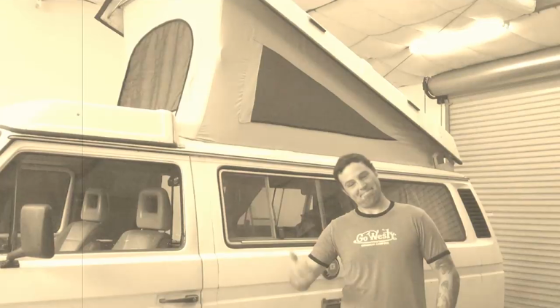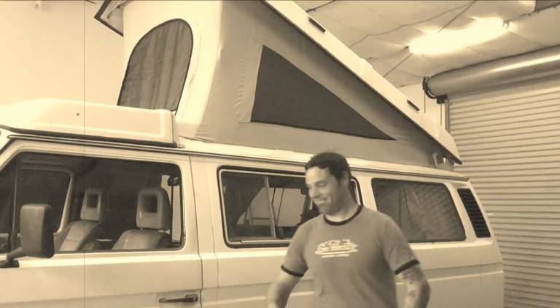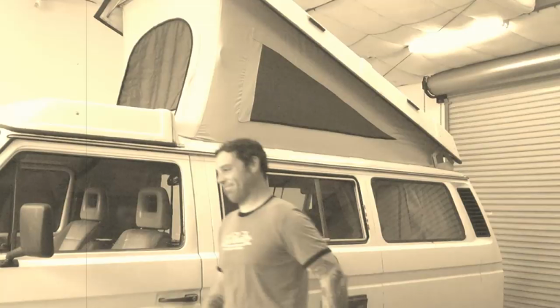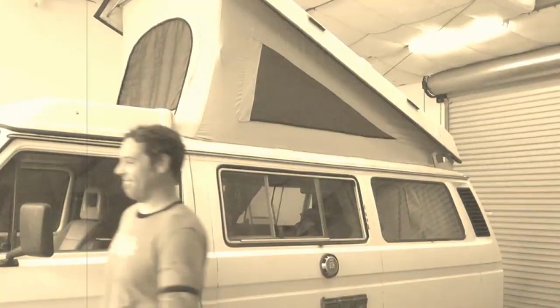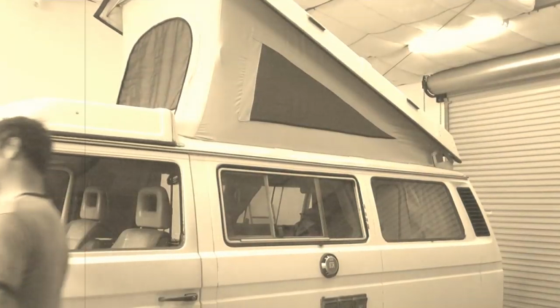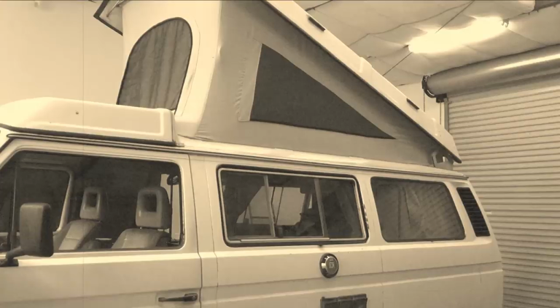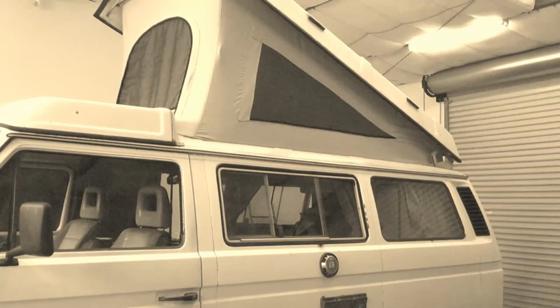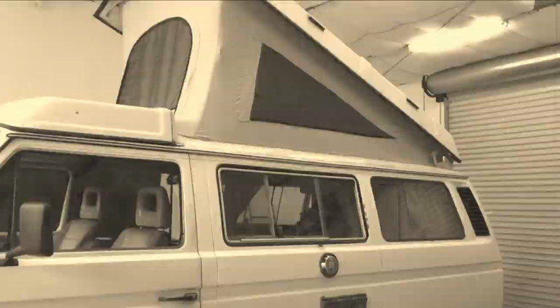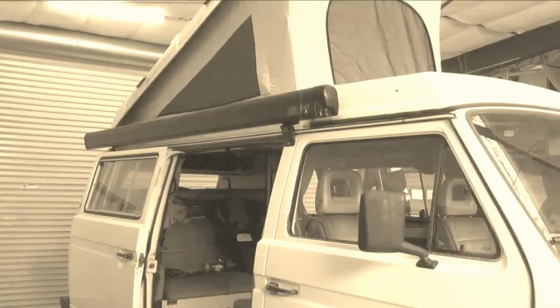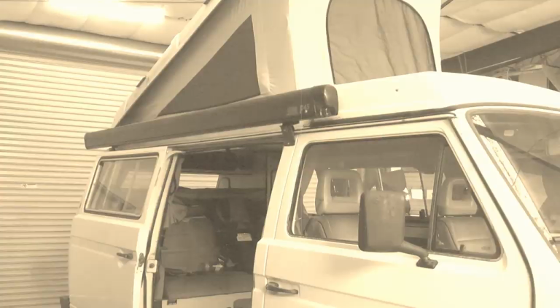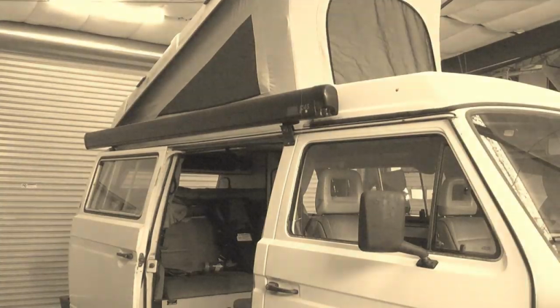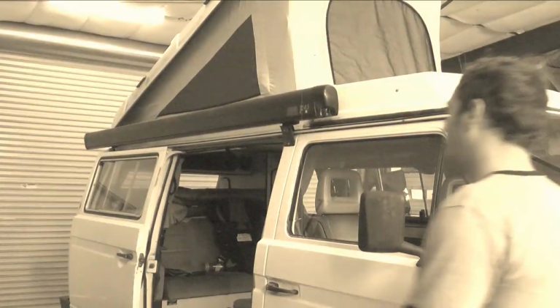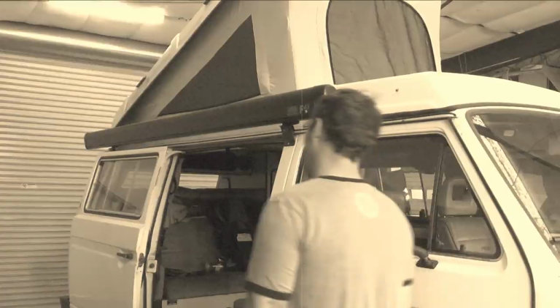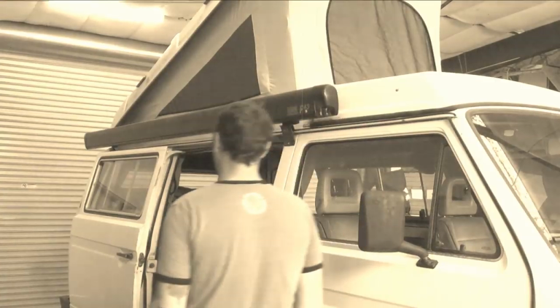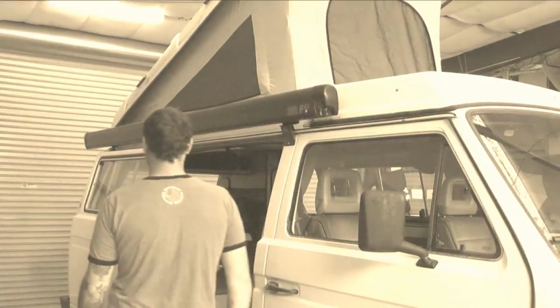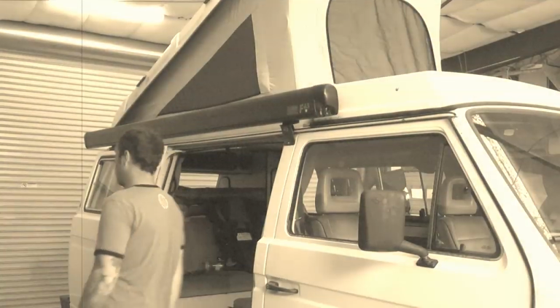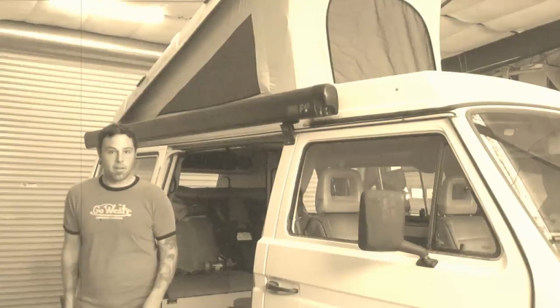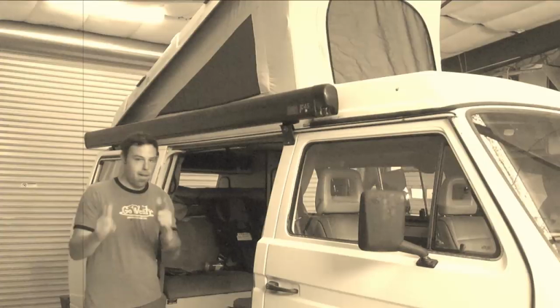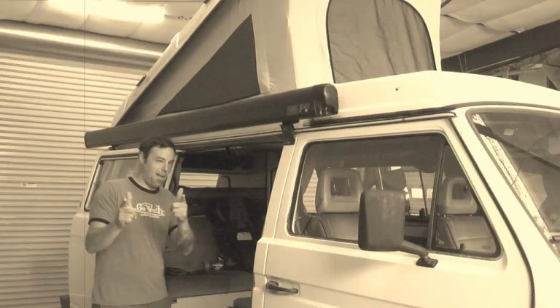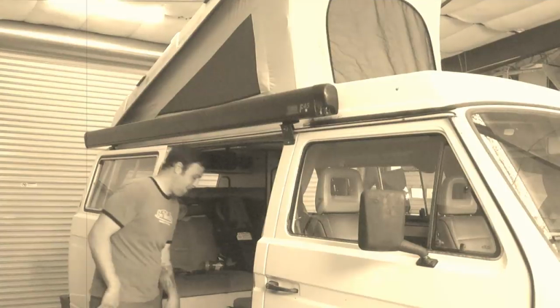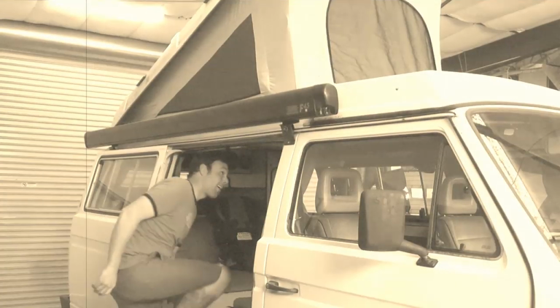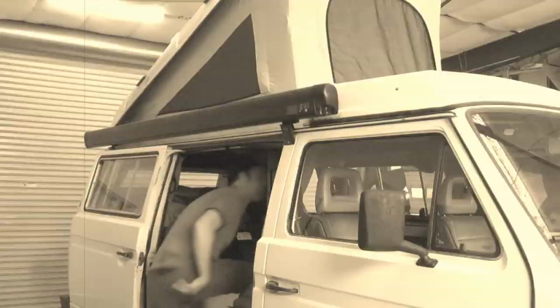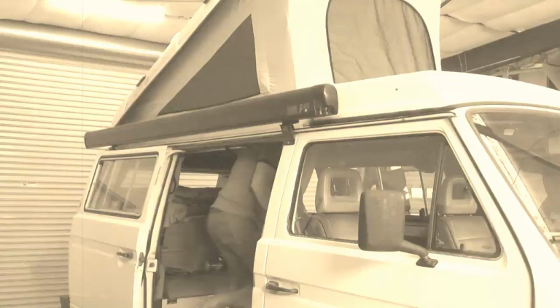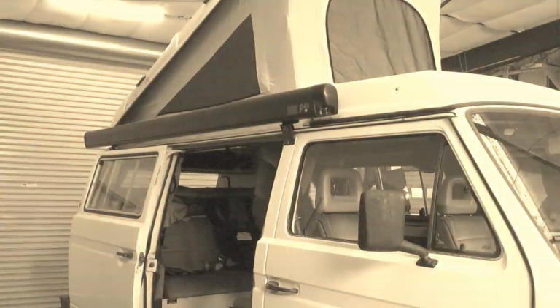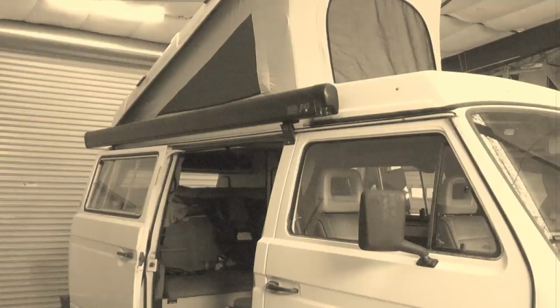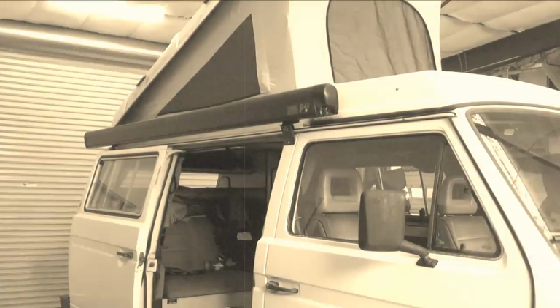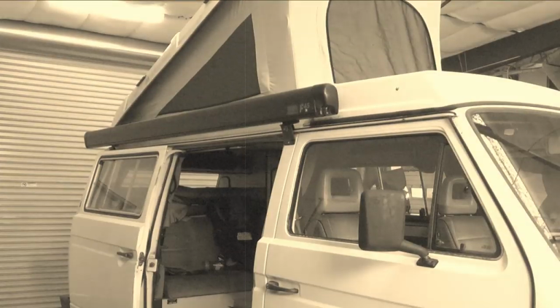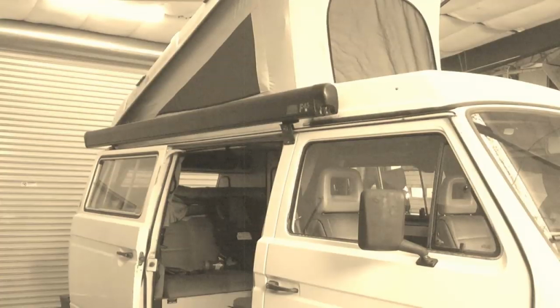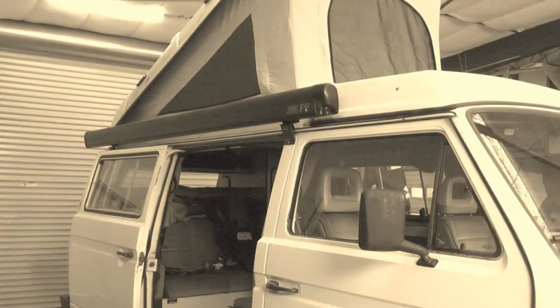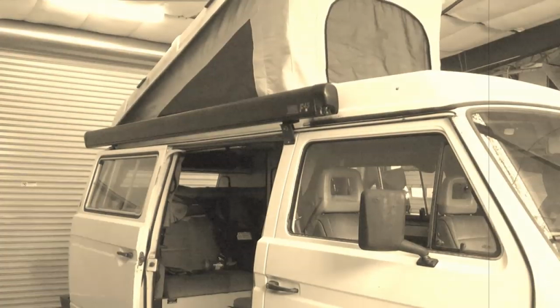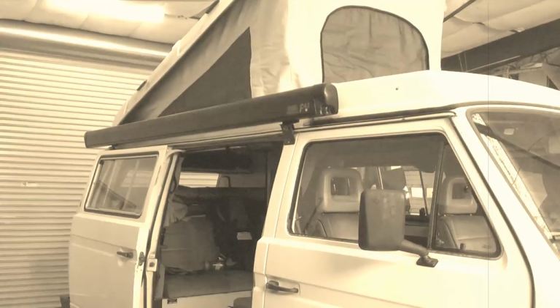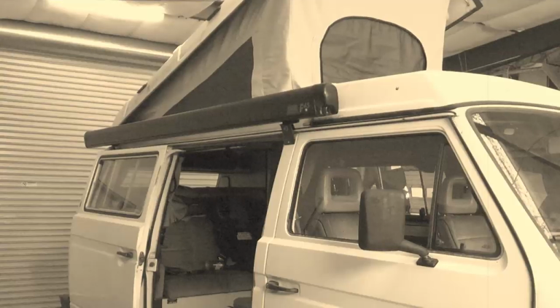Then there's Johnny with his calm, cool demeanor — he doesn't need to grow a crumb catcher on his upper lip. Let's watch how he closes his pop top. Johnny makes sure that his tent is nice and dry before he closes it. Never close a wet tent. And he also closes it slowly.